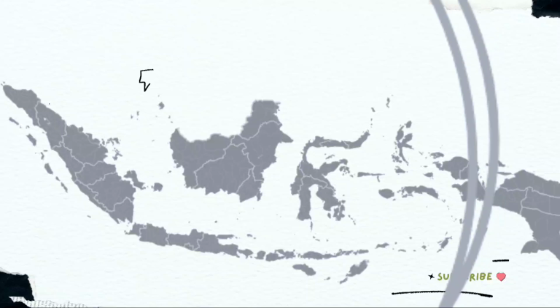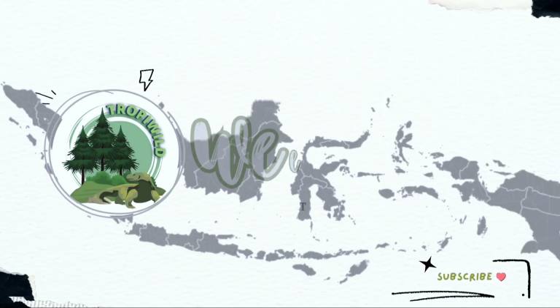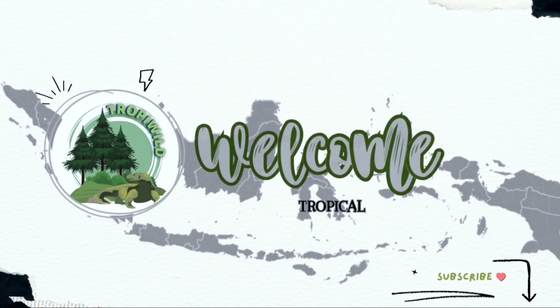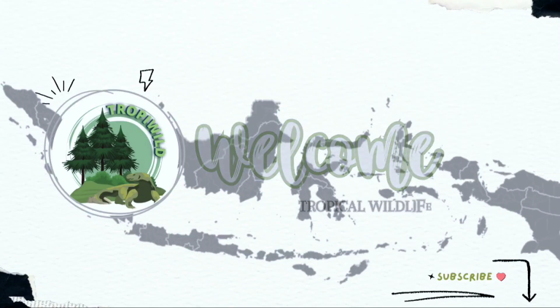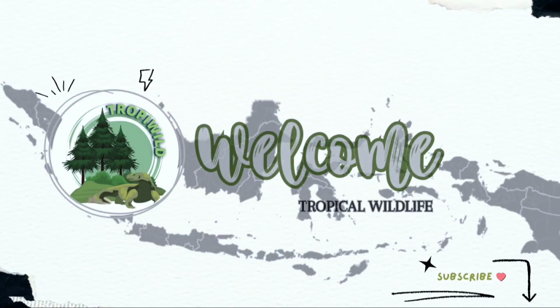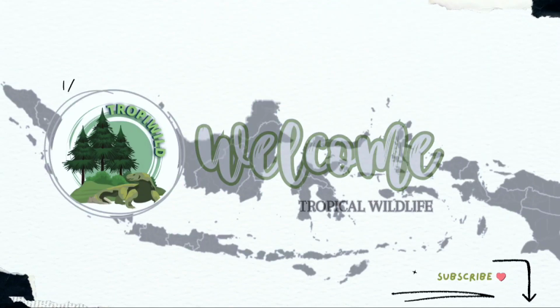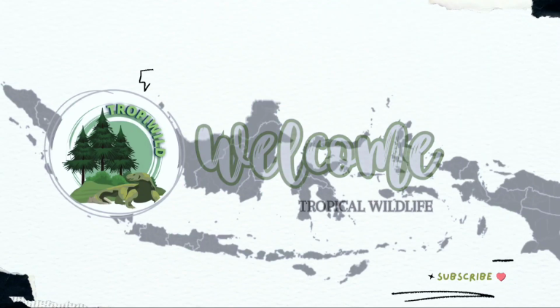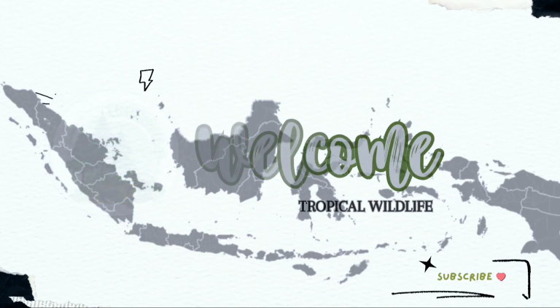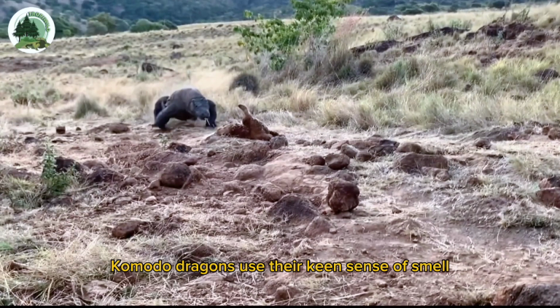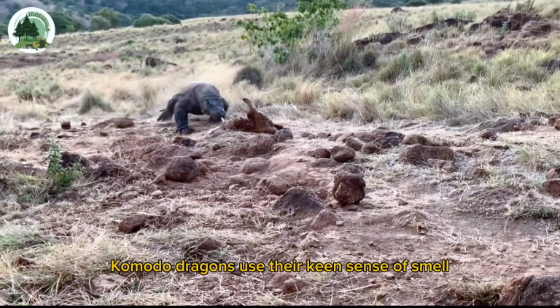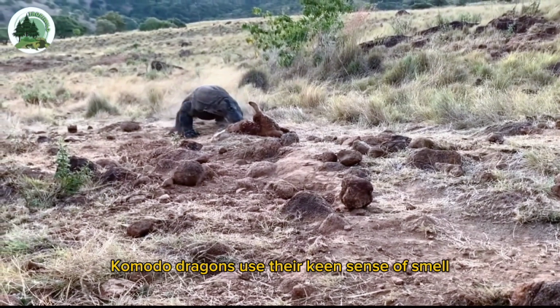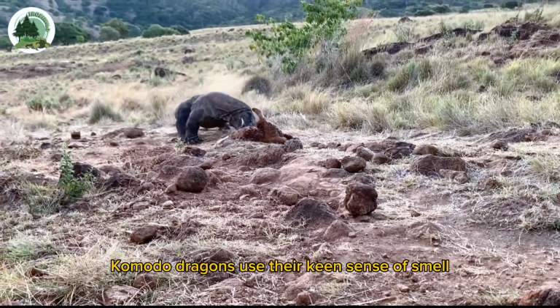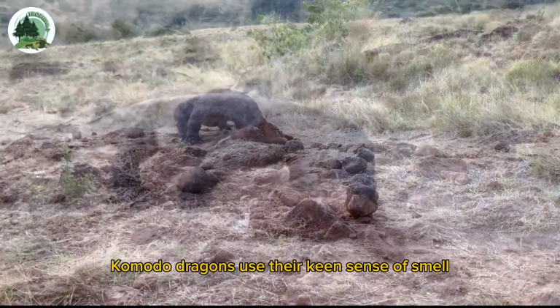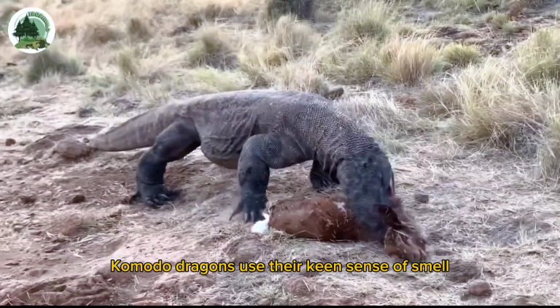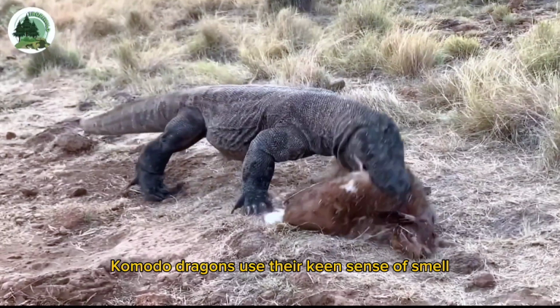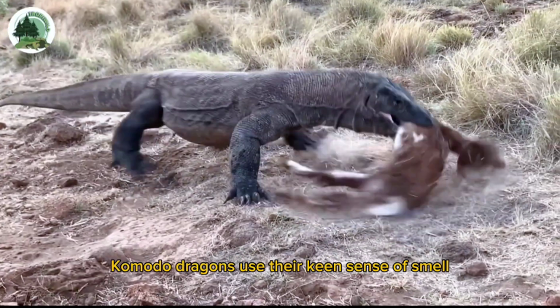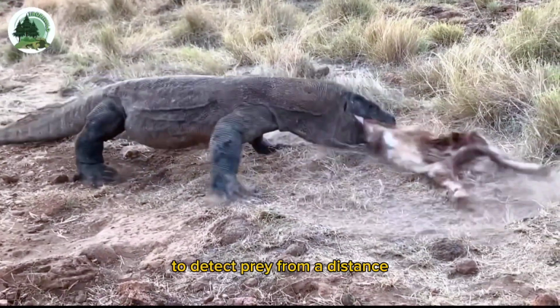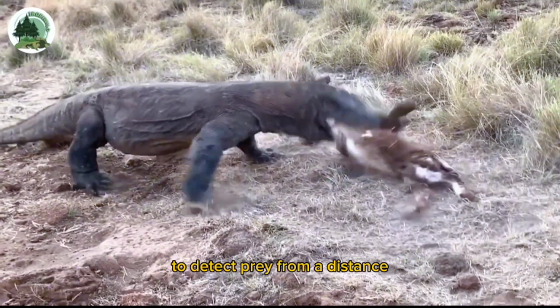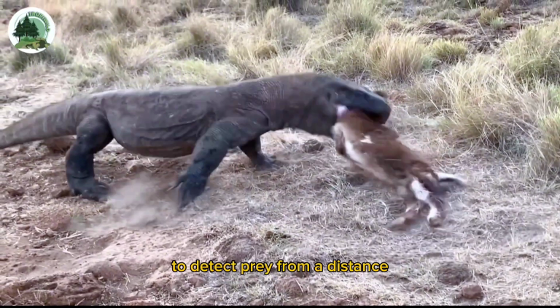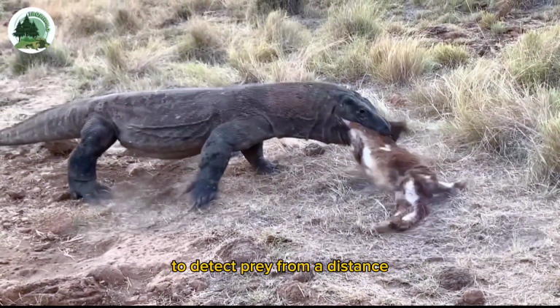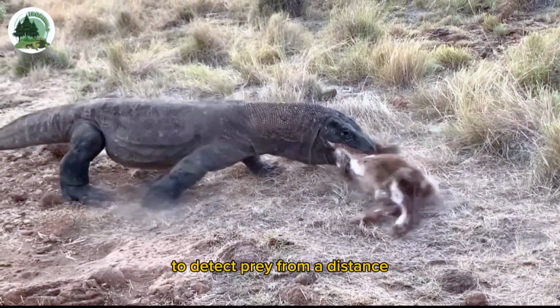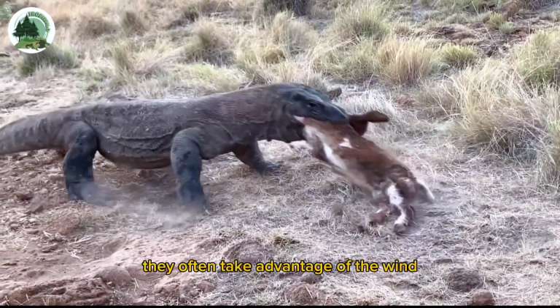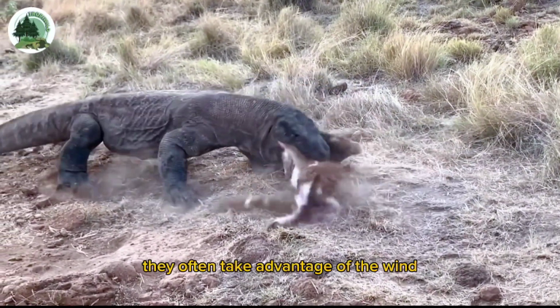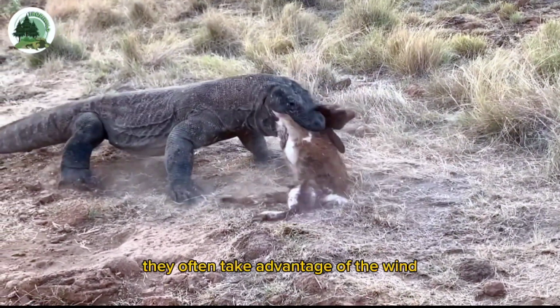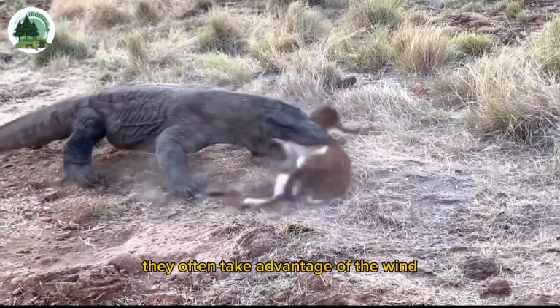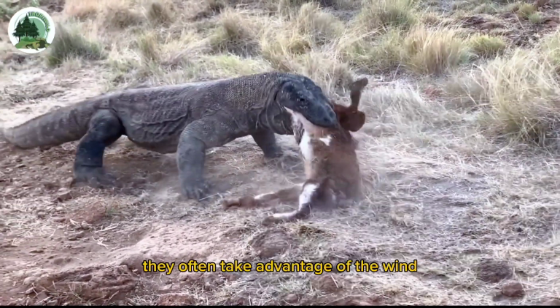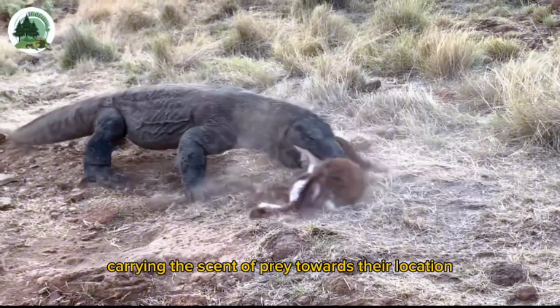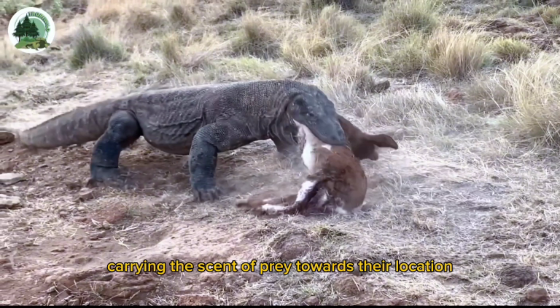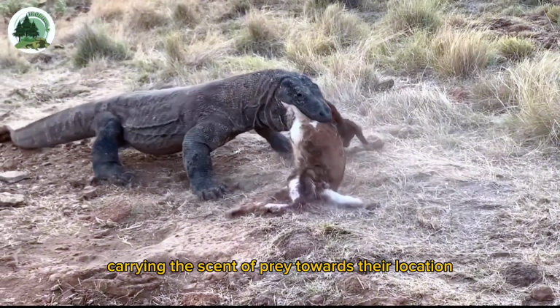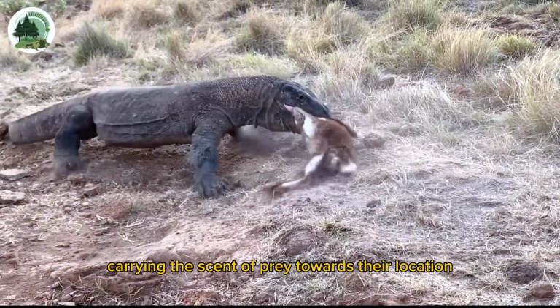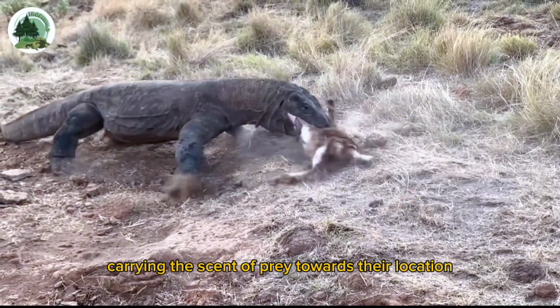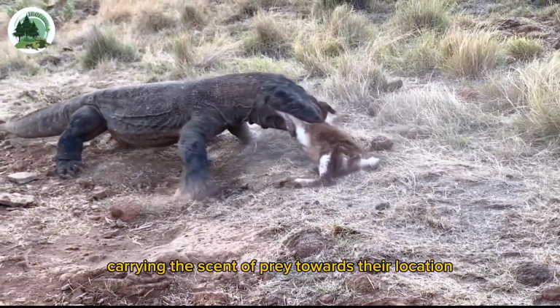Welcome to the Tropical Wildlife Channel. Komodo dragons use their keen sense of smell to detect prey from a distance. They often take advantage of the wind, carrying the scent of prey towards their location.